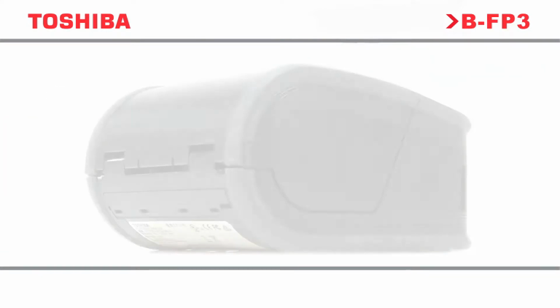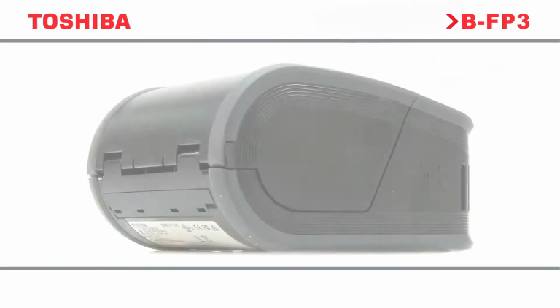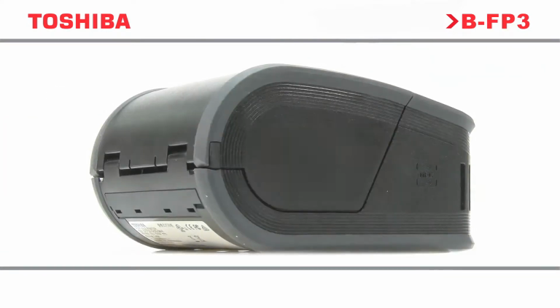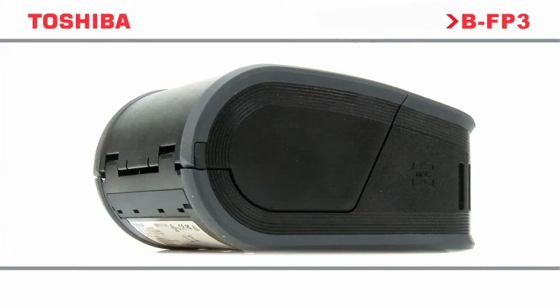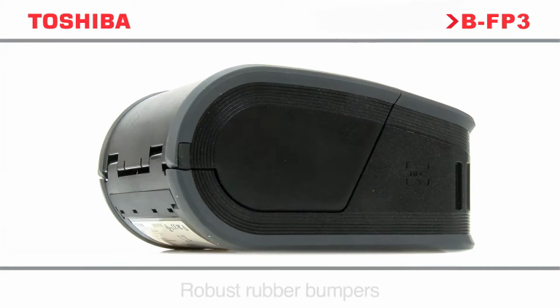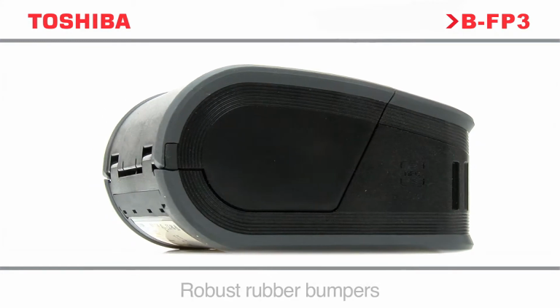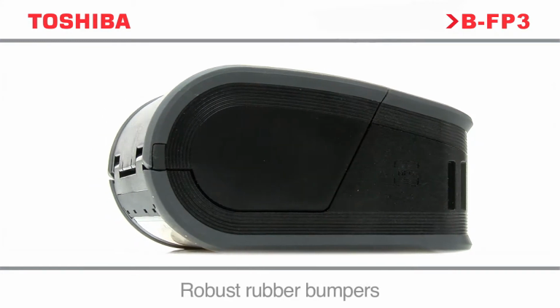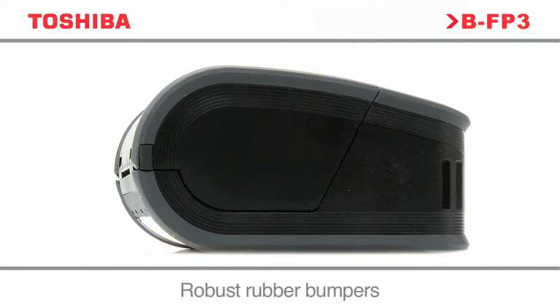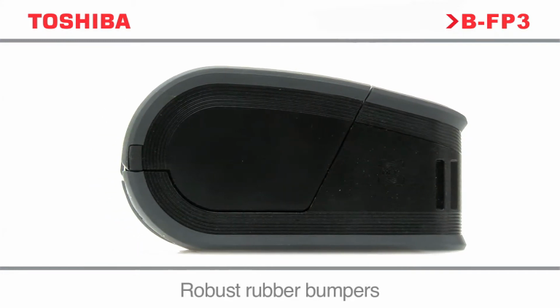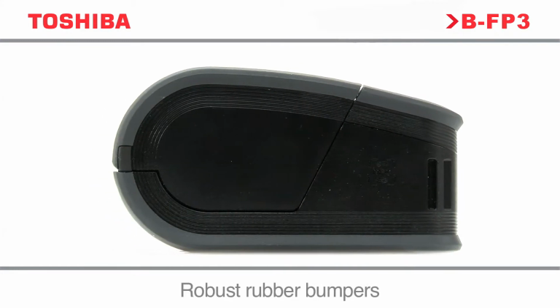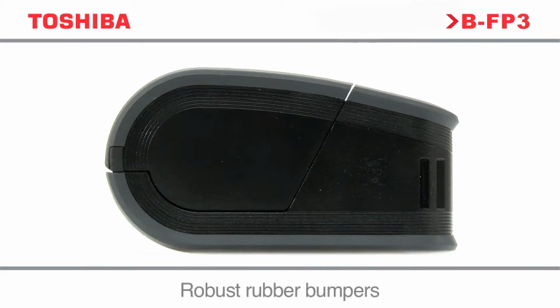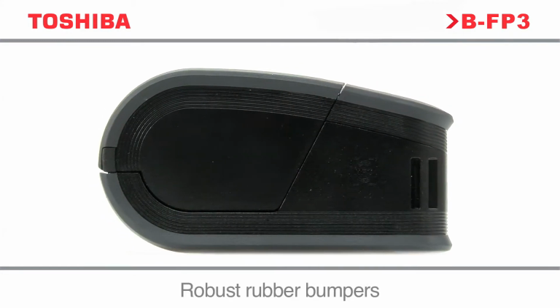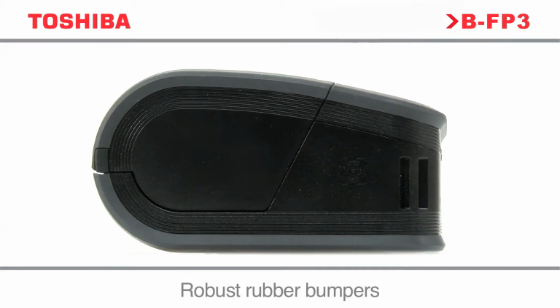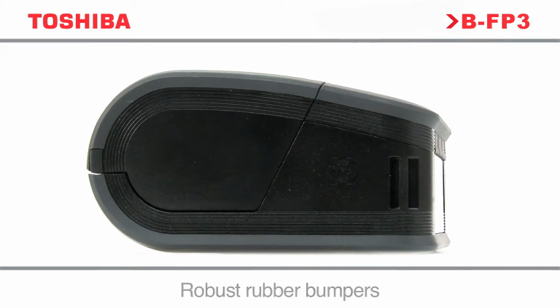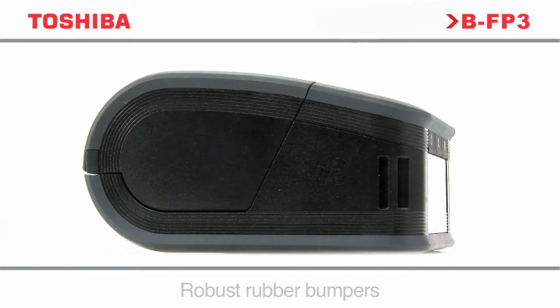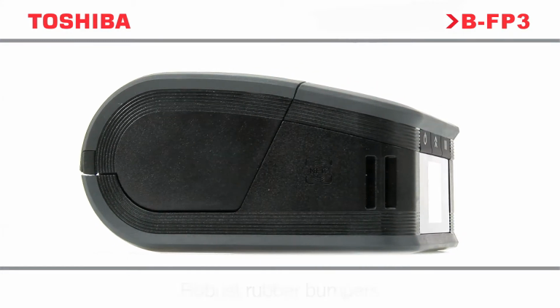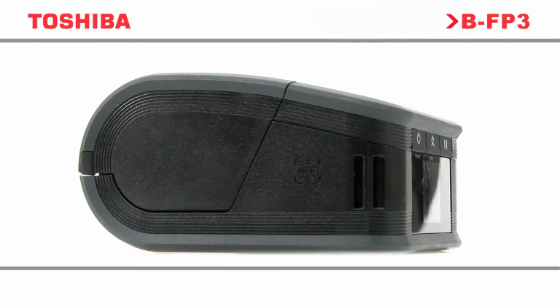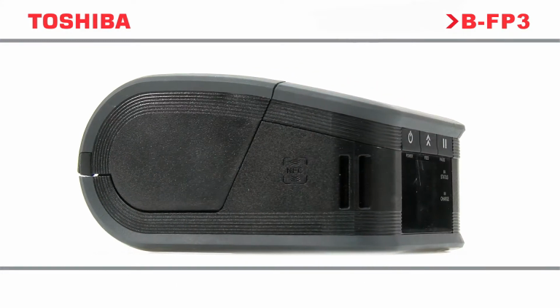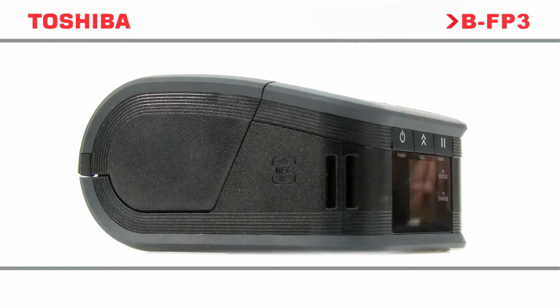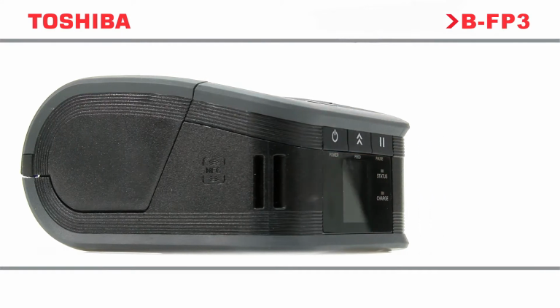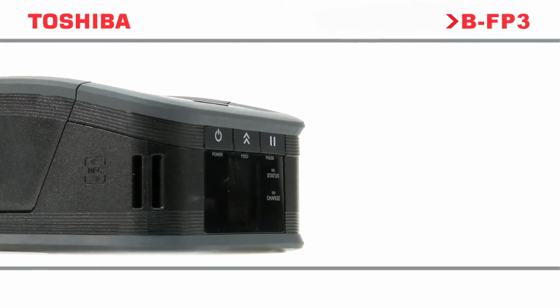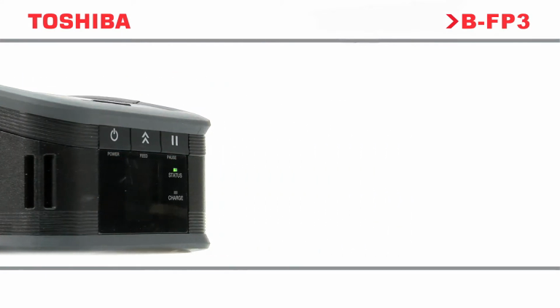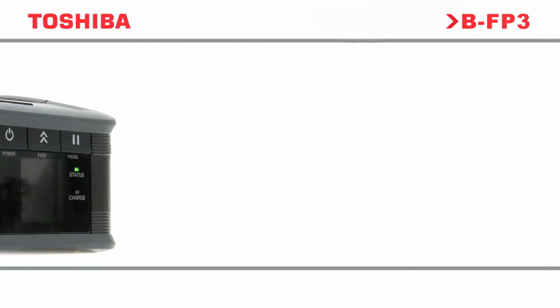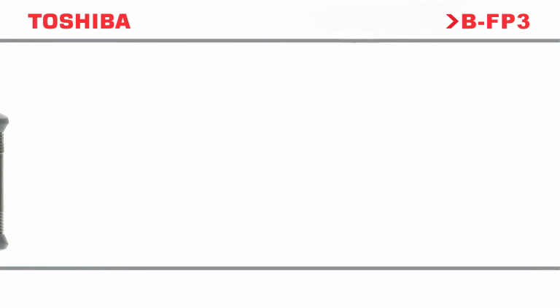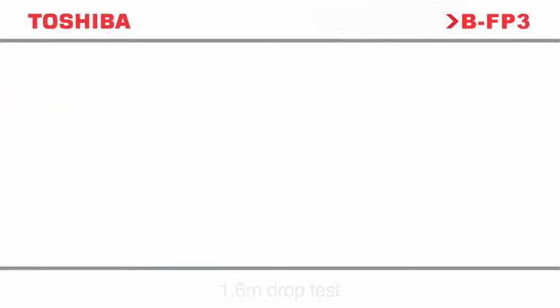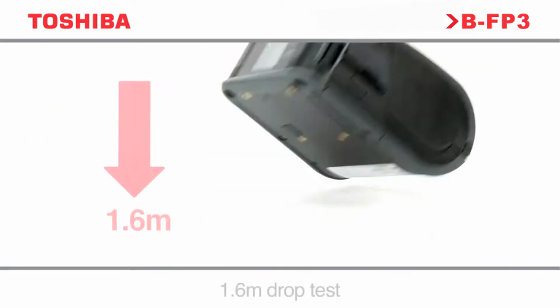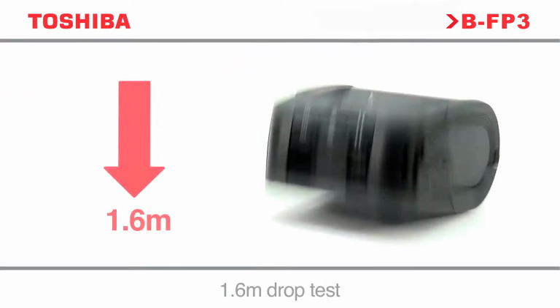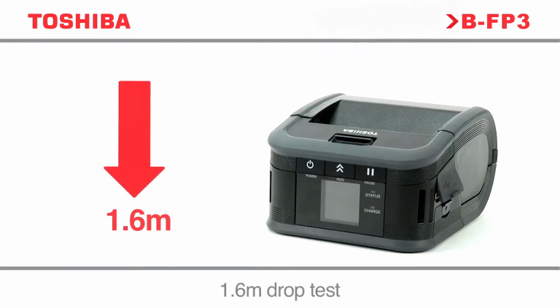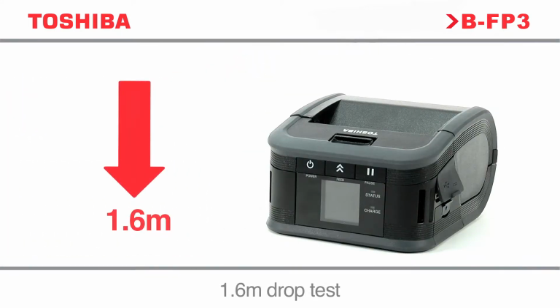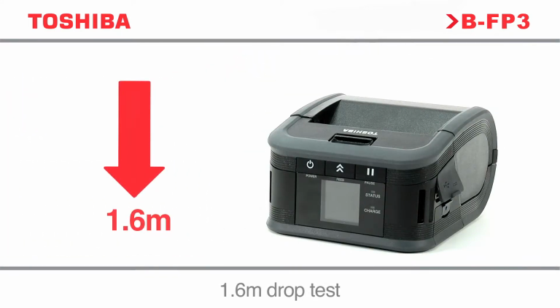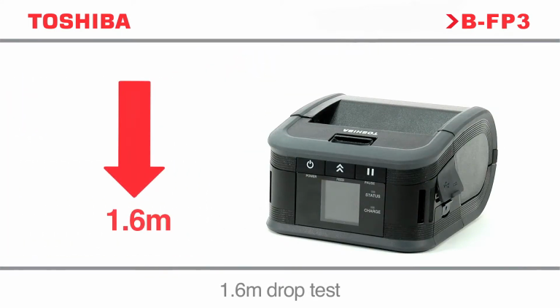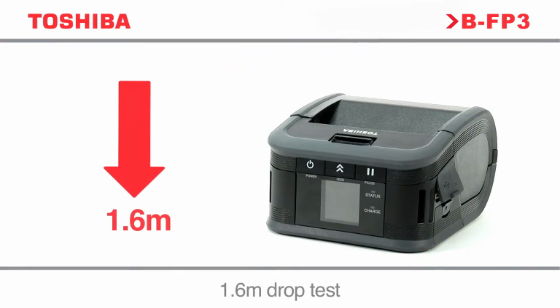For the ultimate in durability, the BFP3 series is protected on all sides by robust rubber bumpers and boasts a drop test of up to 1.6 meters.